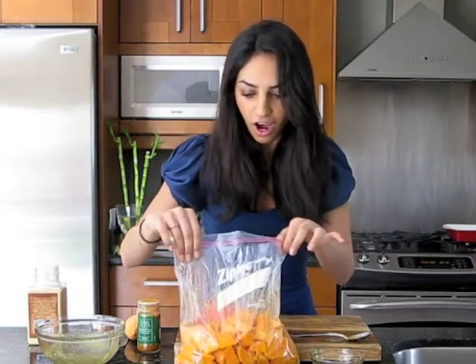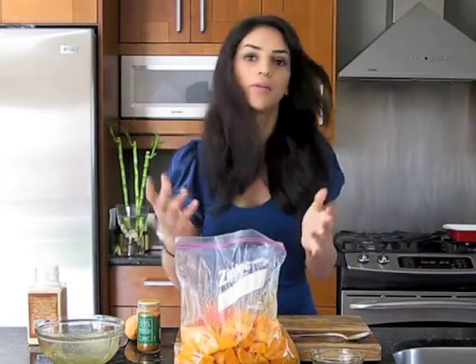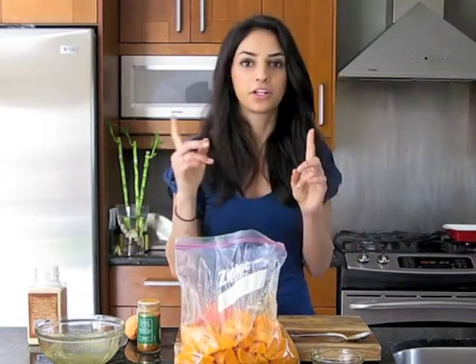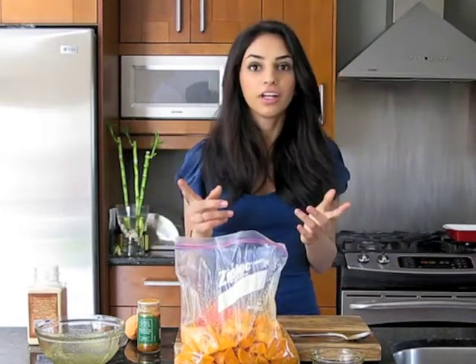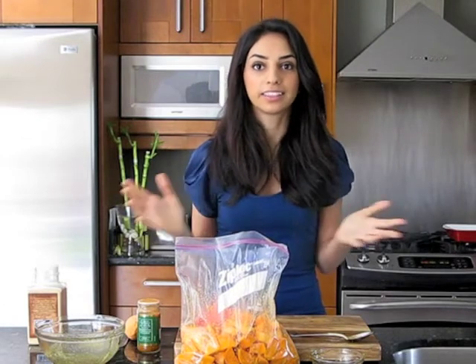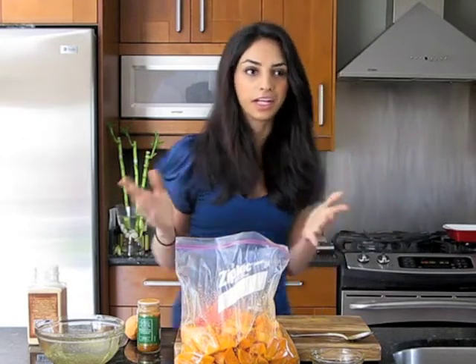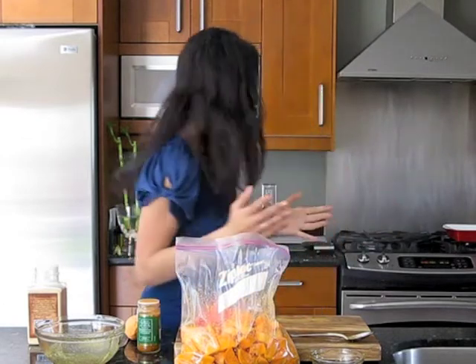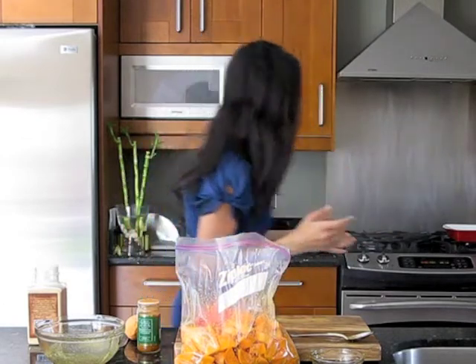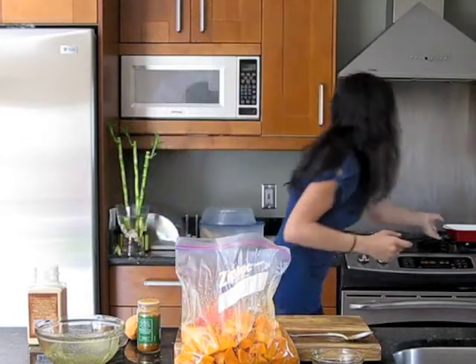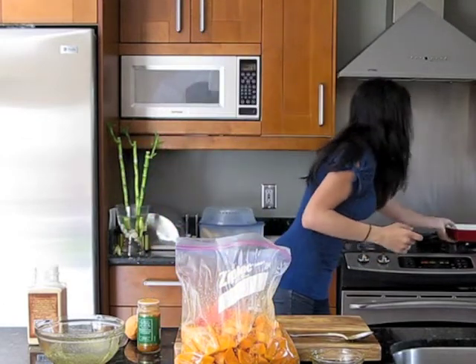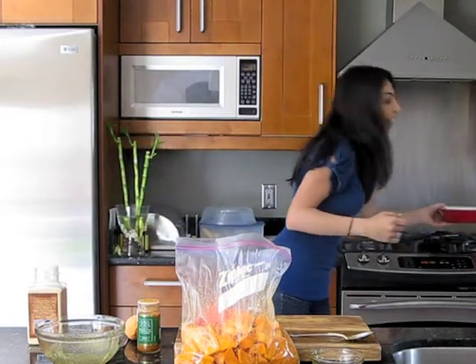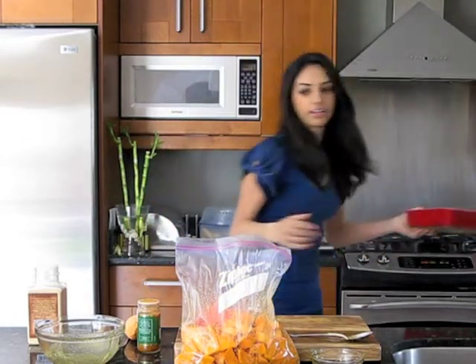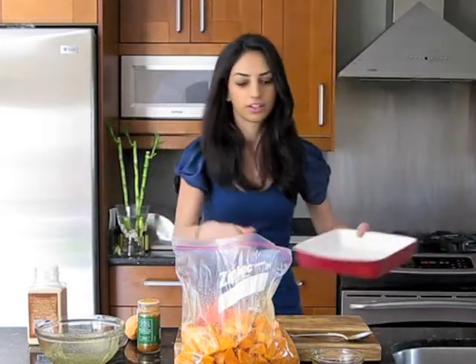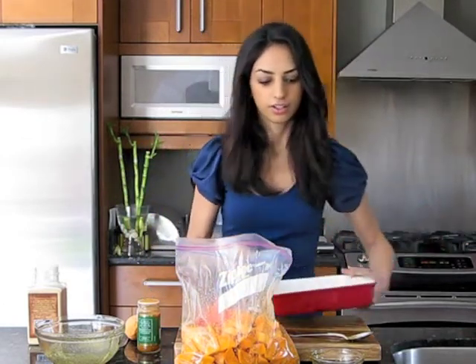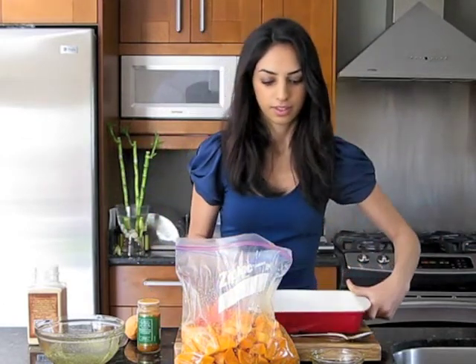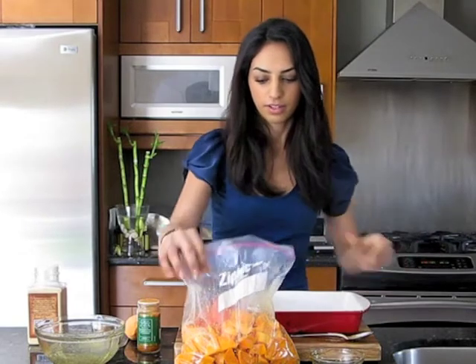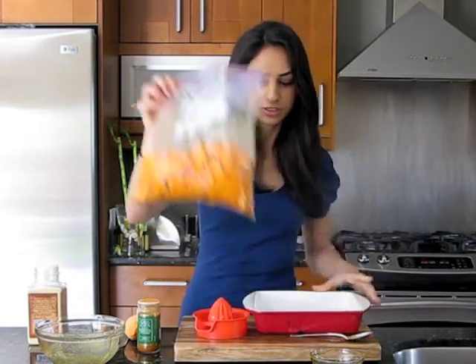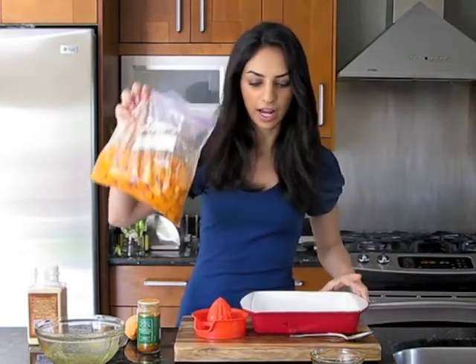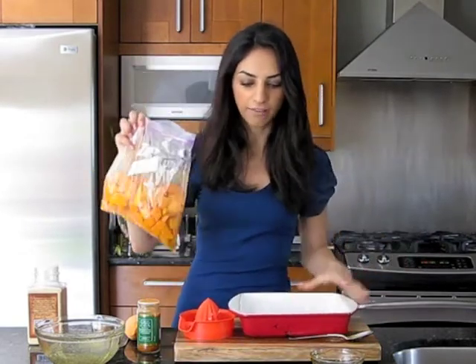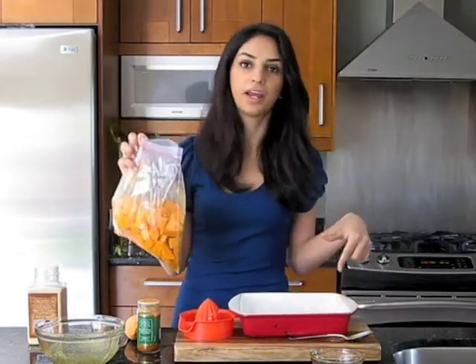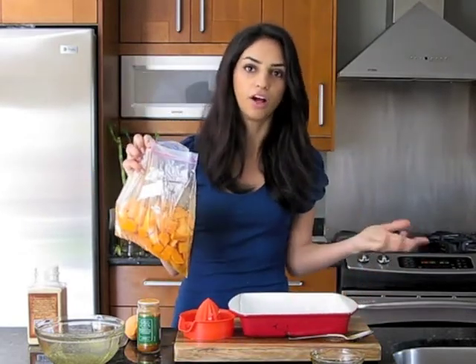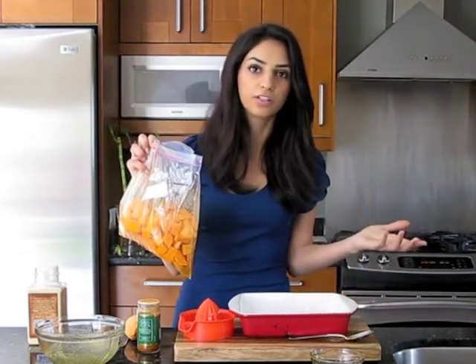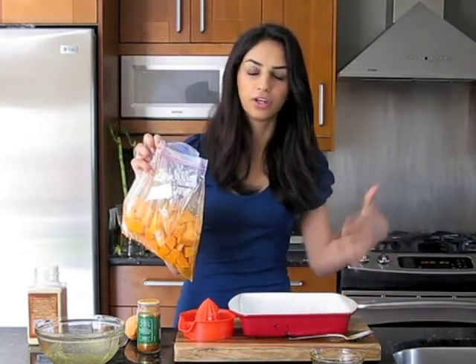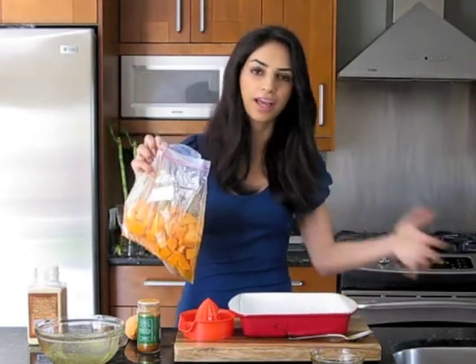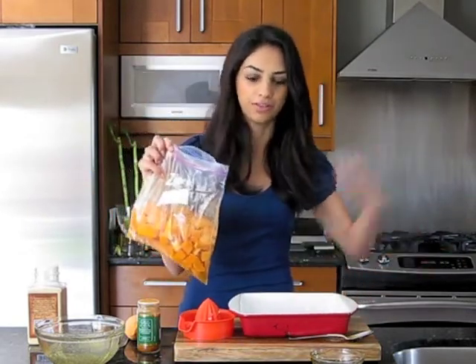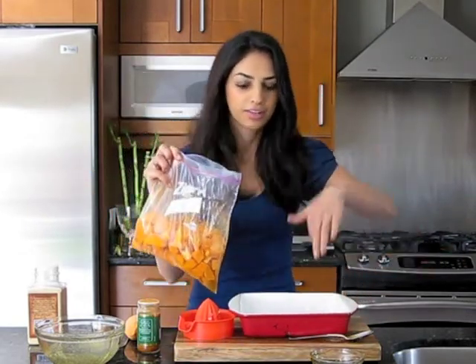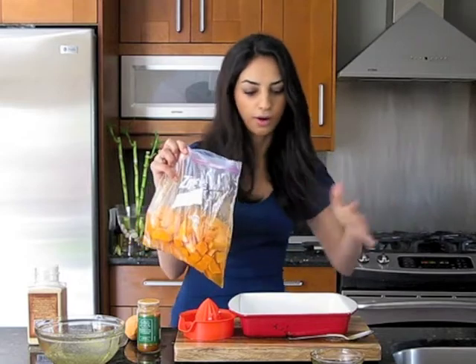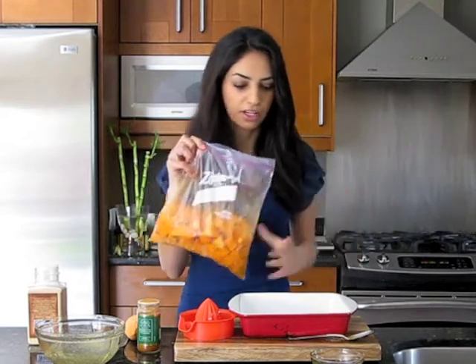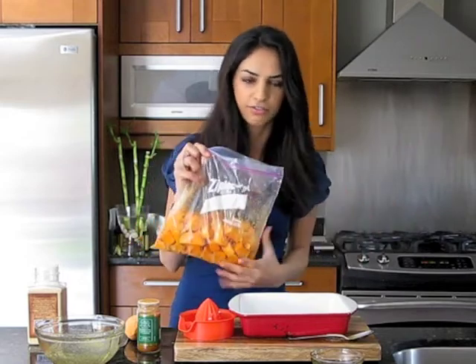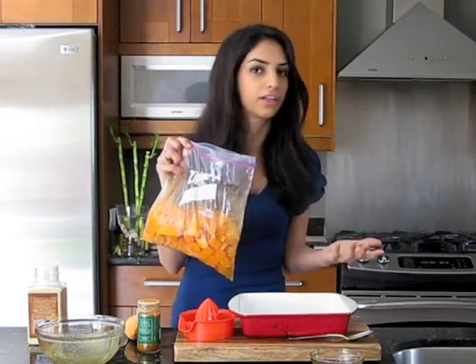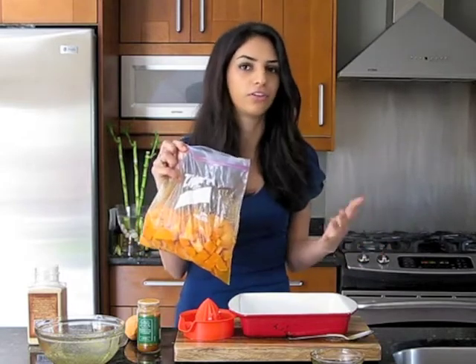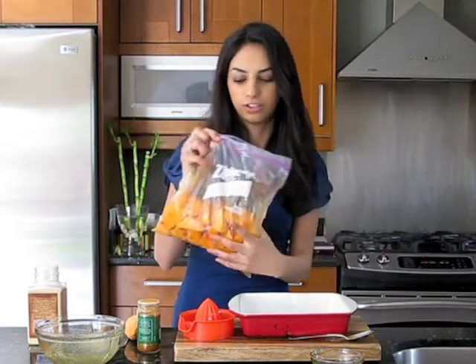All of our sweet potatoes are coated and they're ready to hit the oven. I have a casserole dish that I've sprayed with olive oil spray. You can use a pan, smooth it around with your fingers, or if you're really inclined you can use margarine.